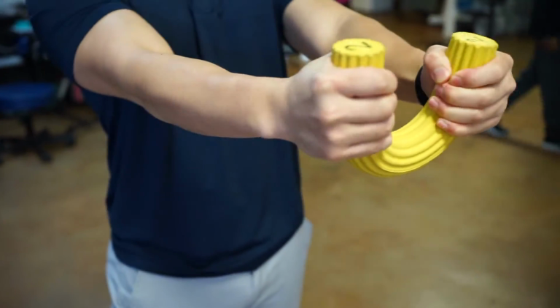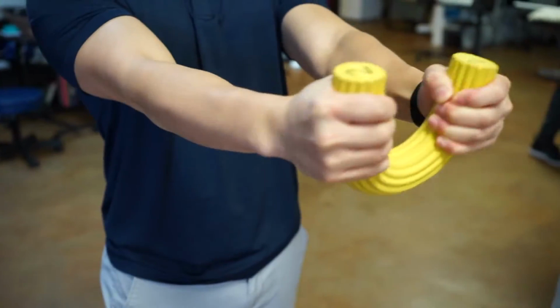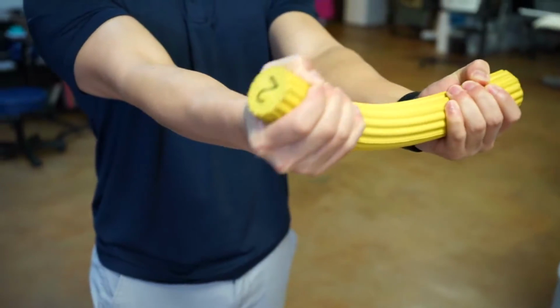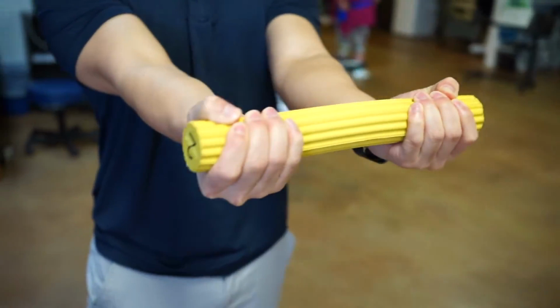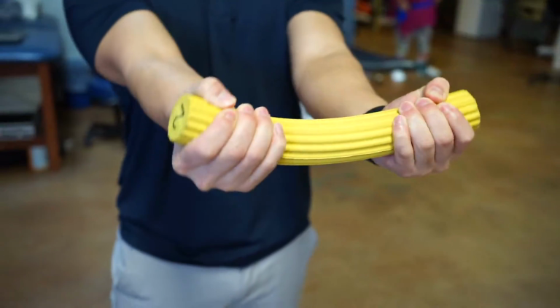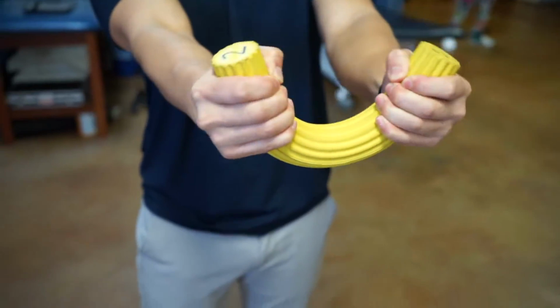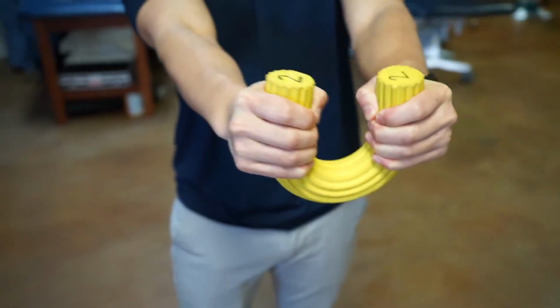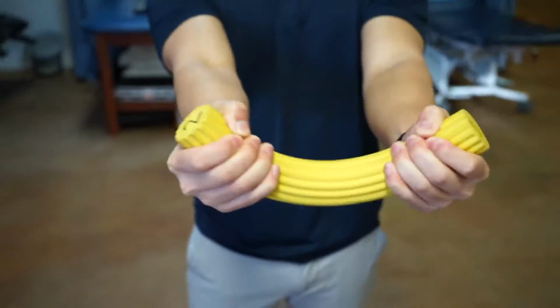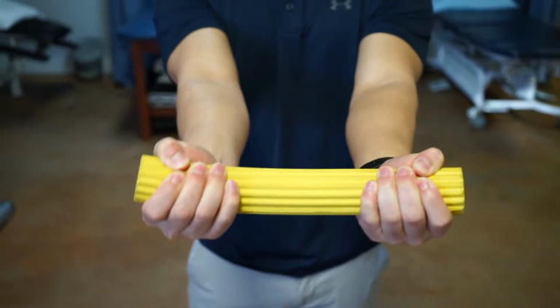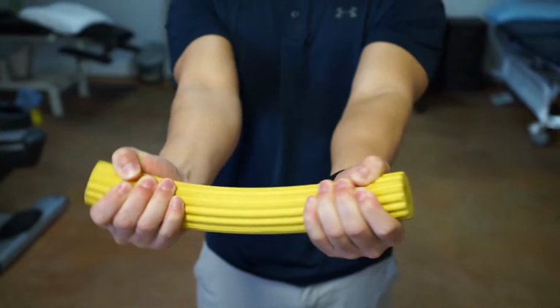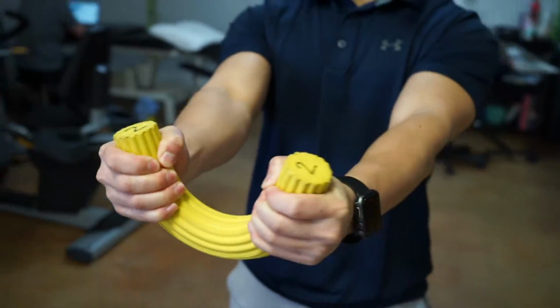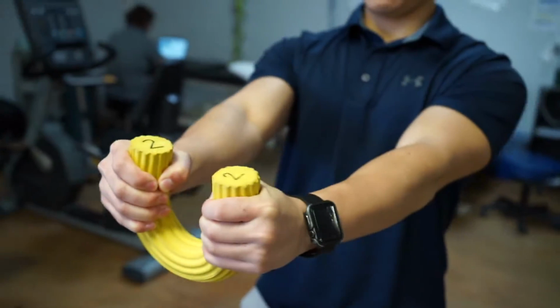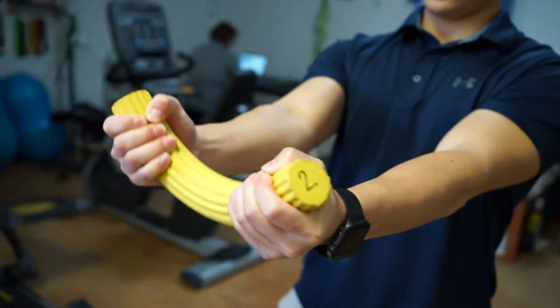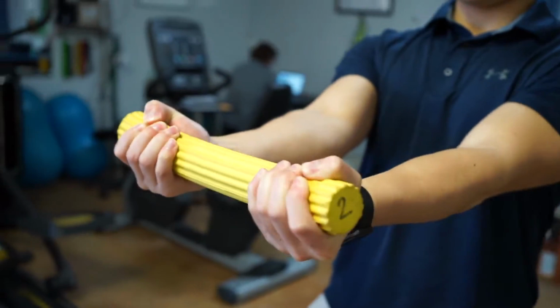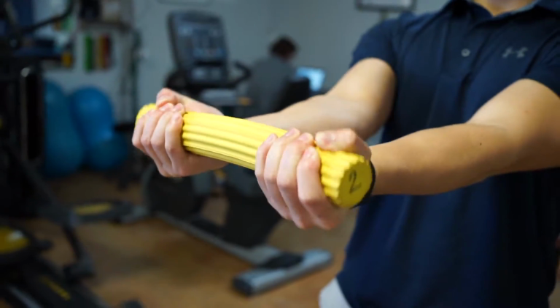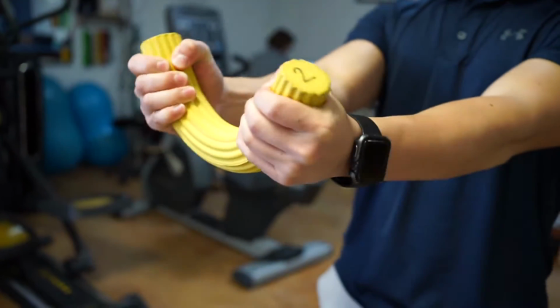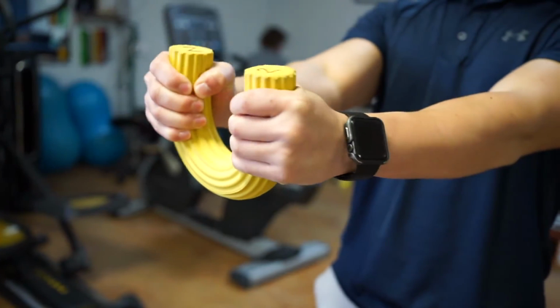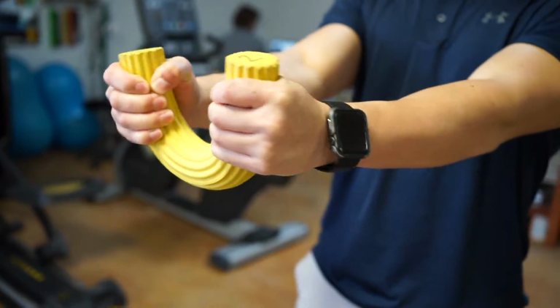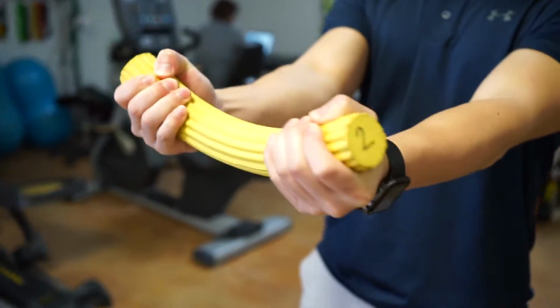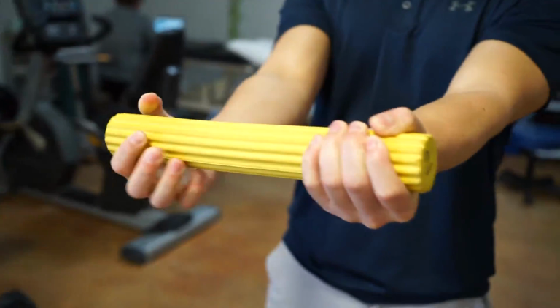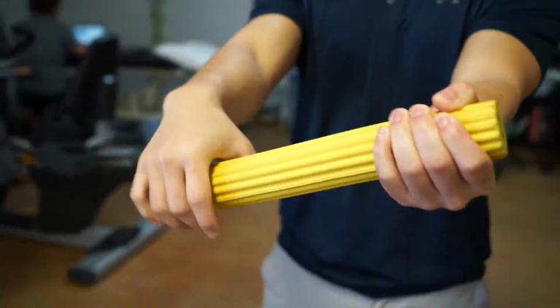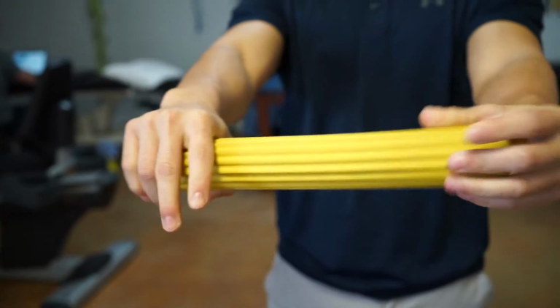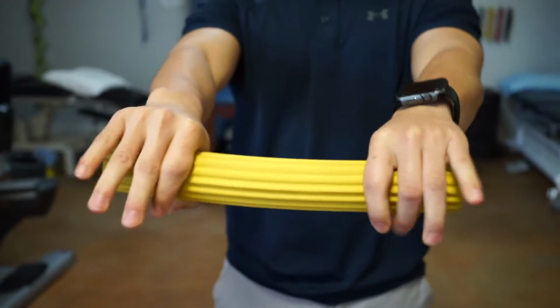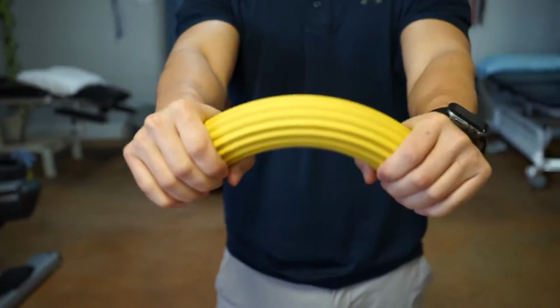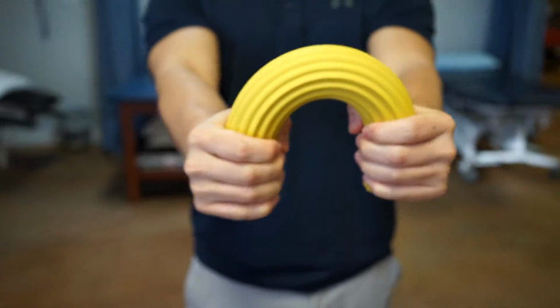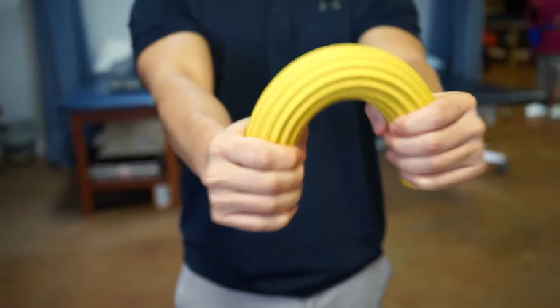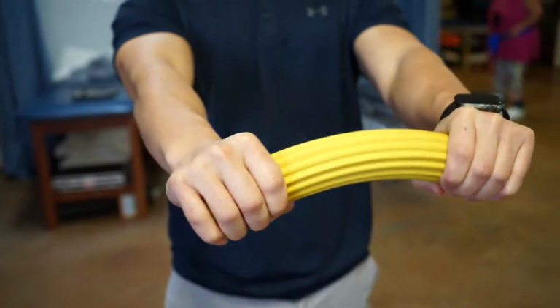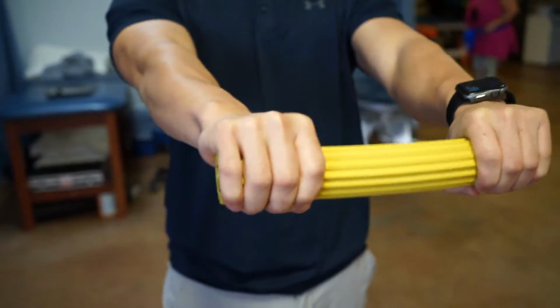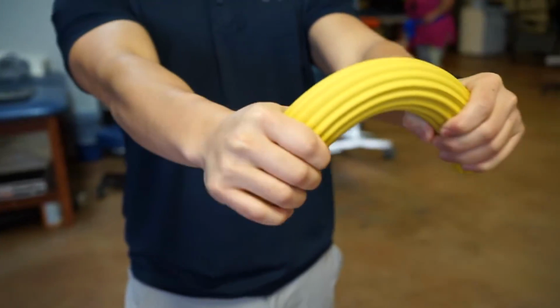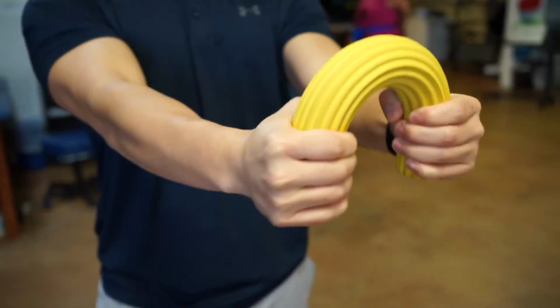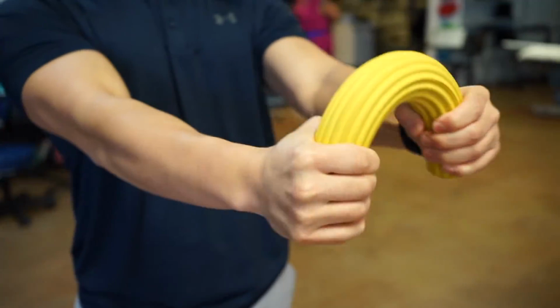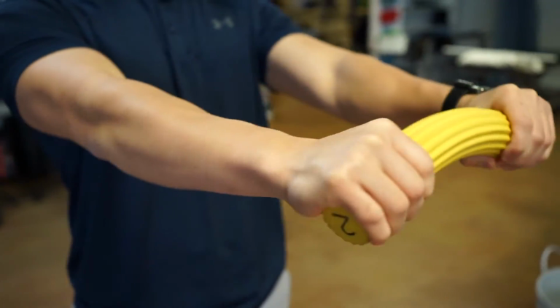Here you see what are just called smiles and frowns — he's got a flex bar and he's just trying to slow and control both, concentrating on the eccentric and concentric portions of the exercise, taking it nice and slow through each motion.